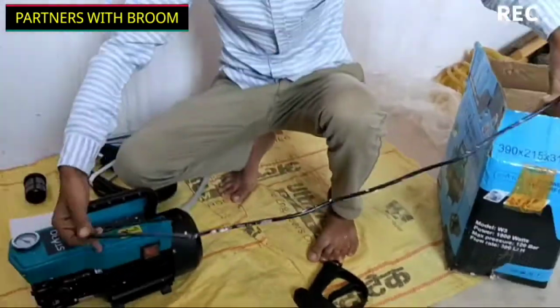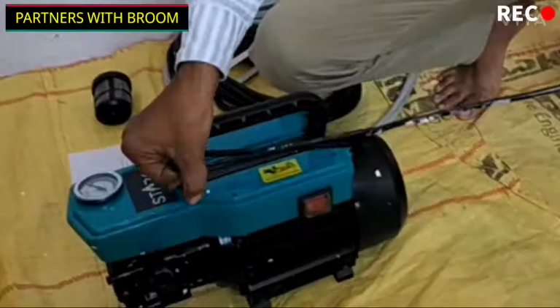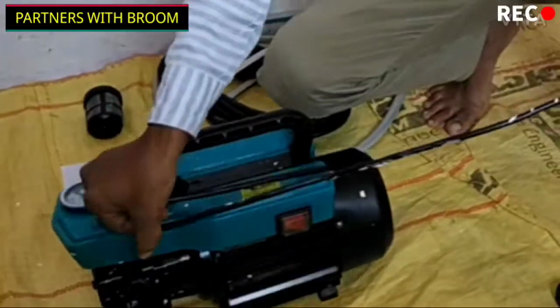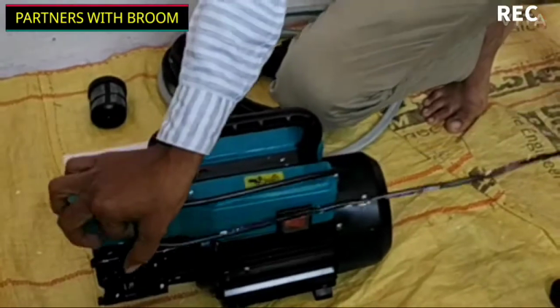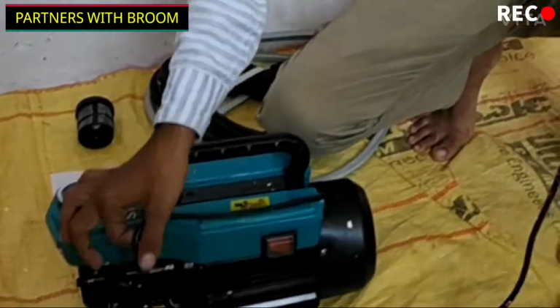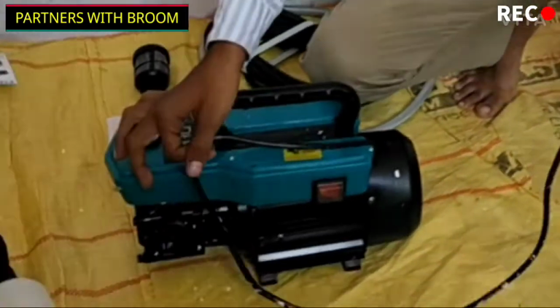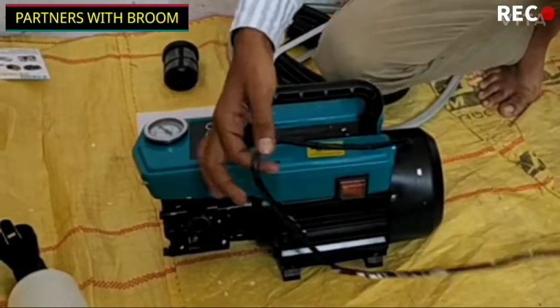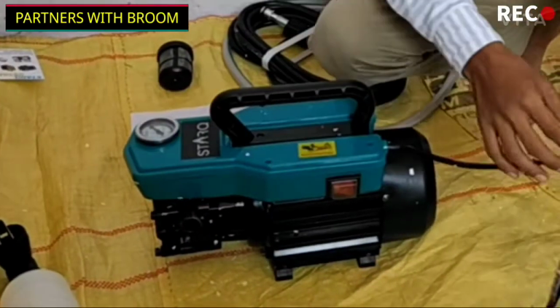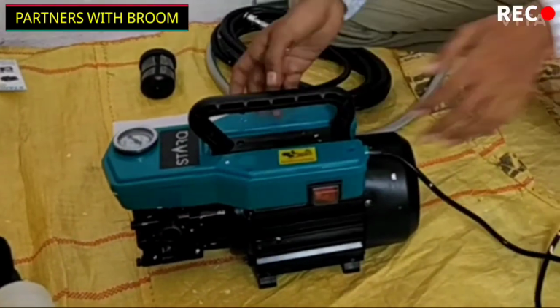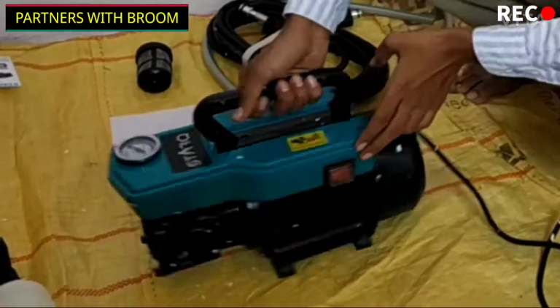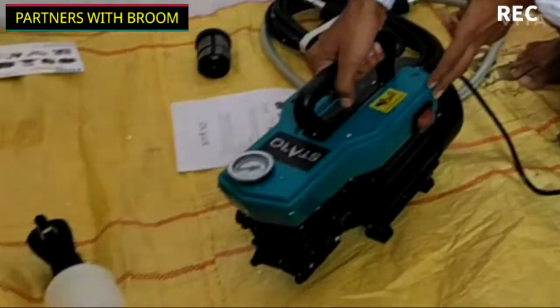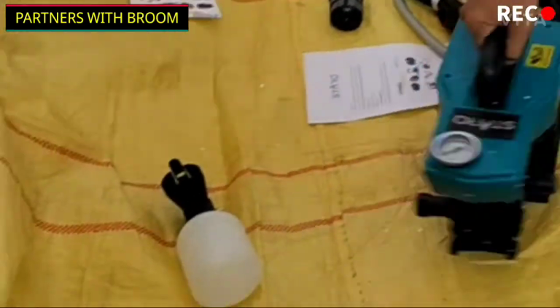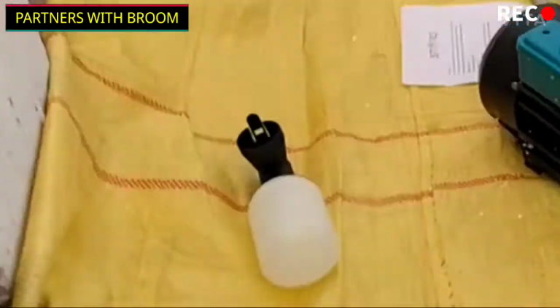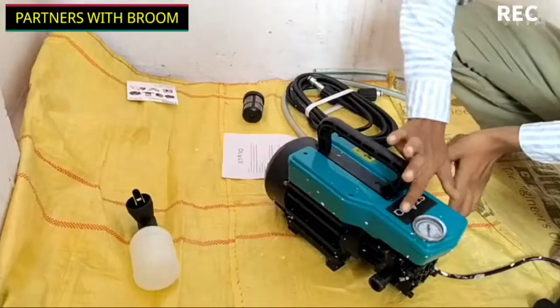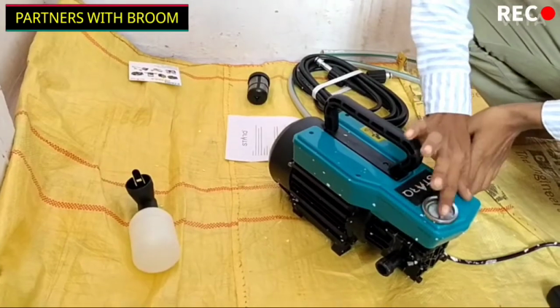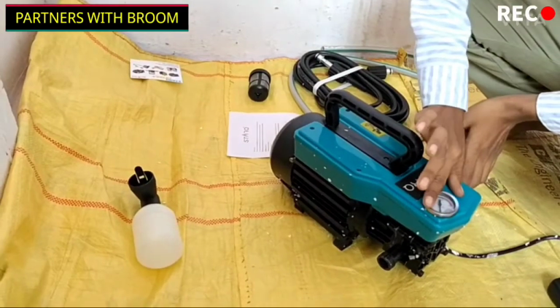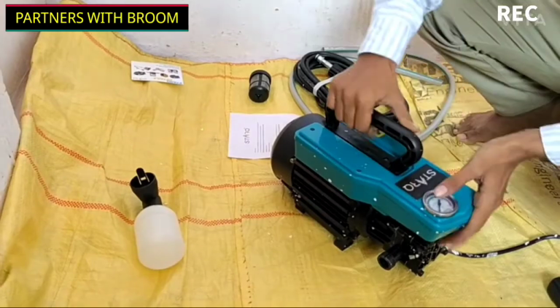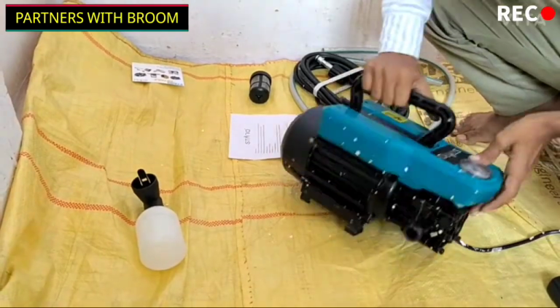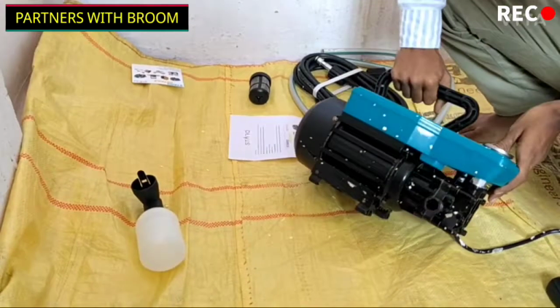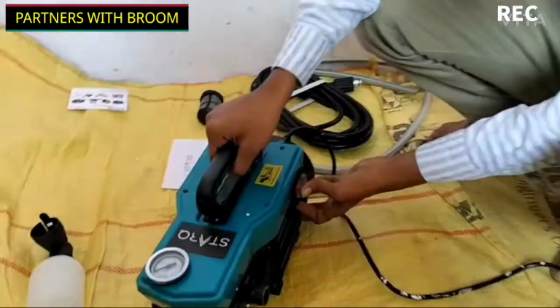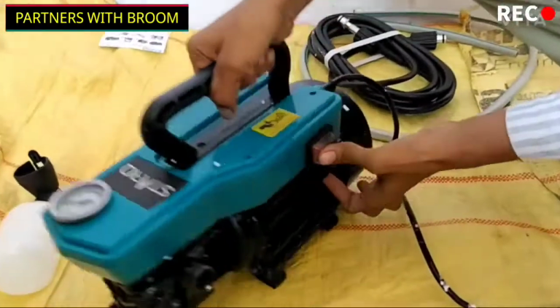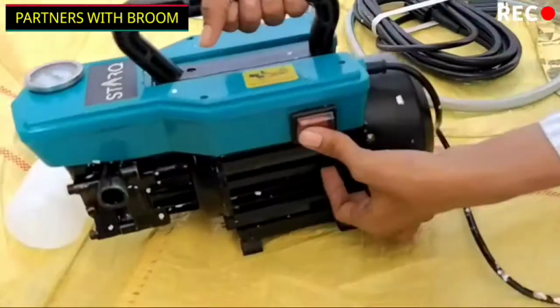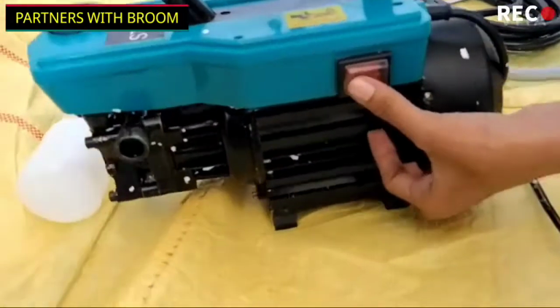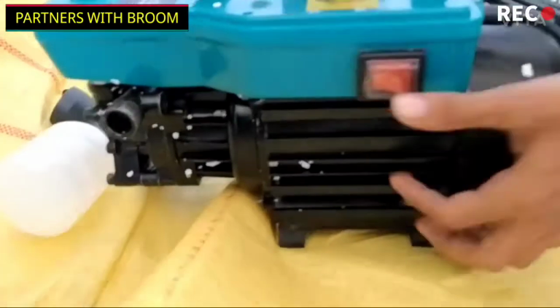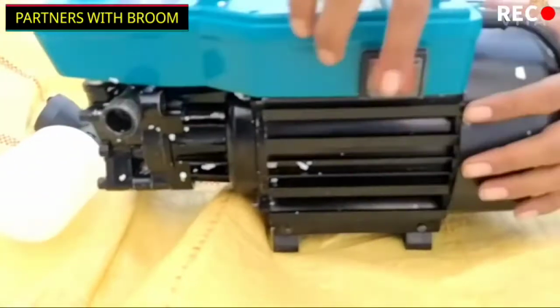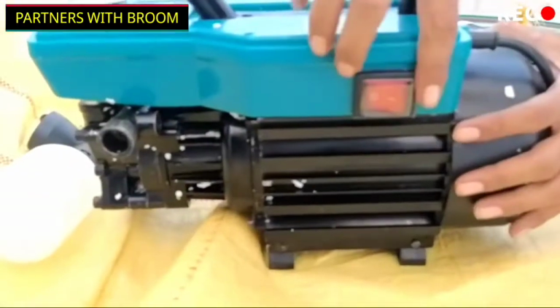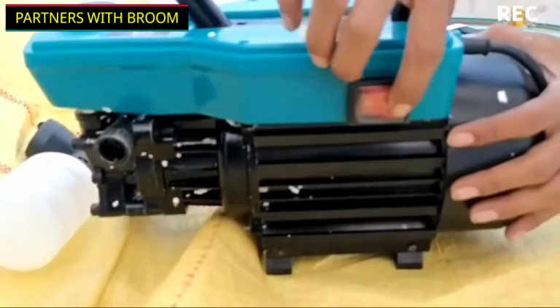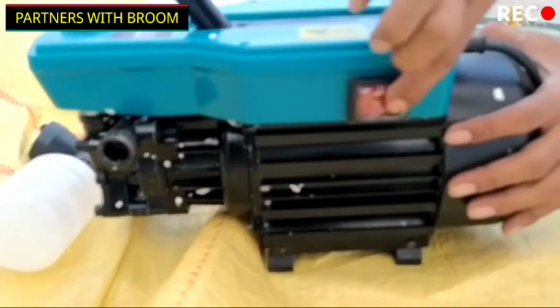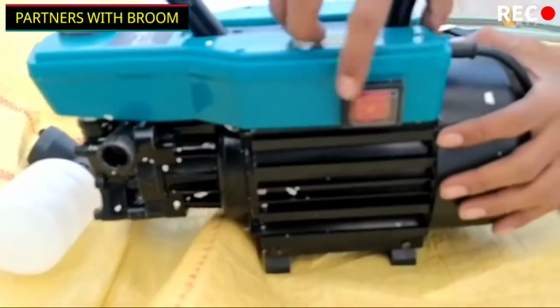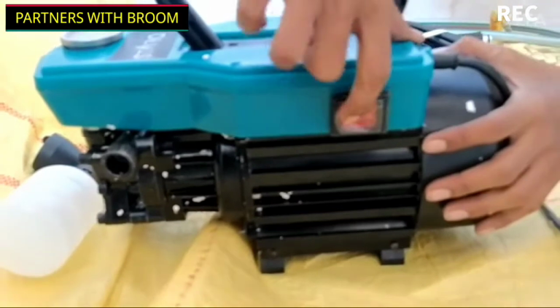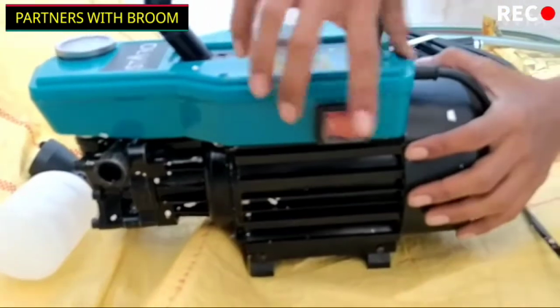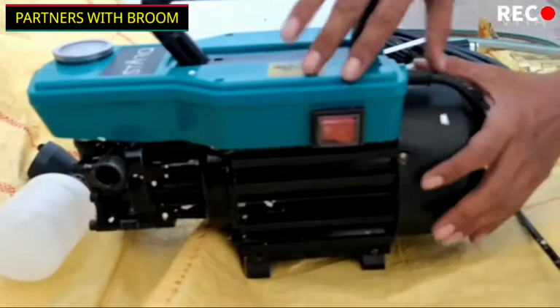This gun is very compact. This is a meter on/off switch — it is a very good switch. We will show more later on. The switch is easy to operate.